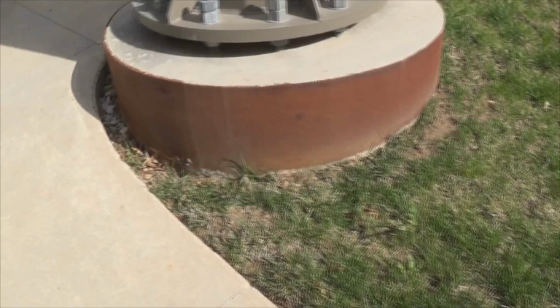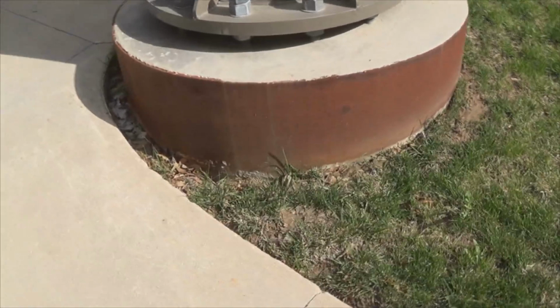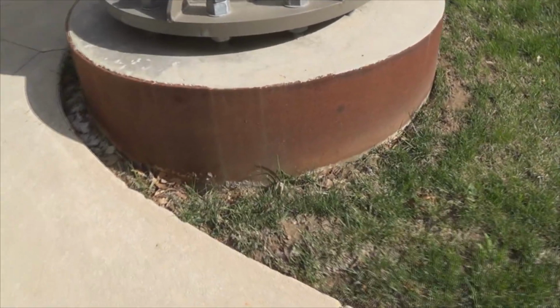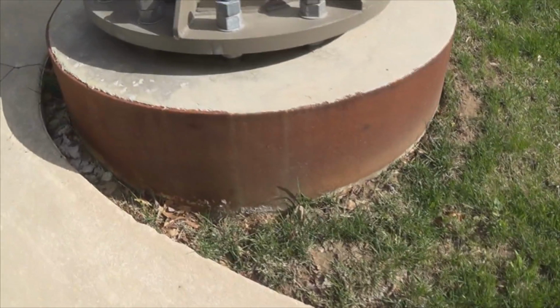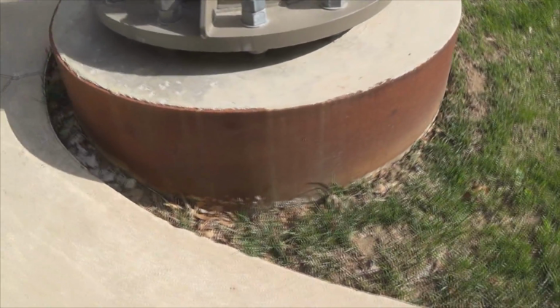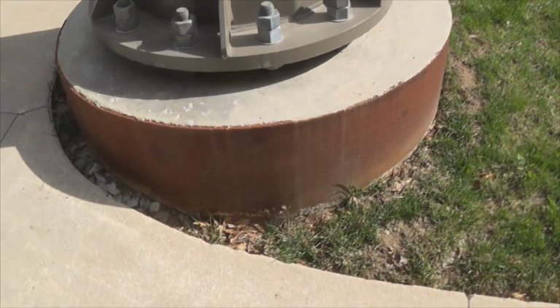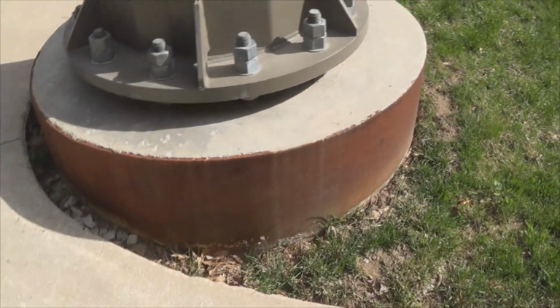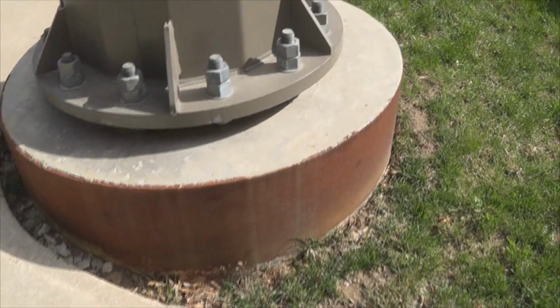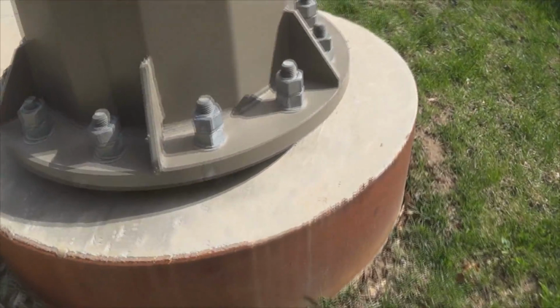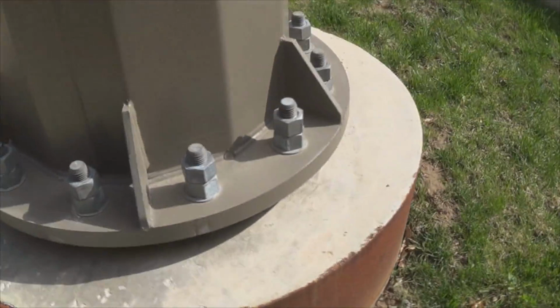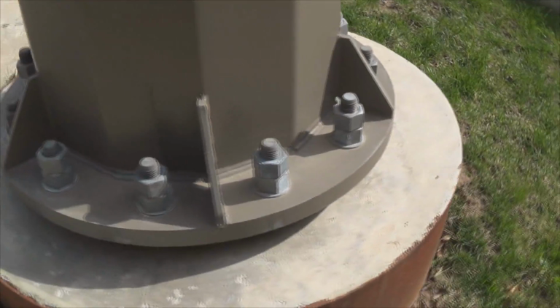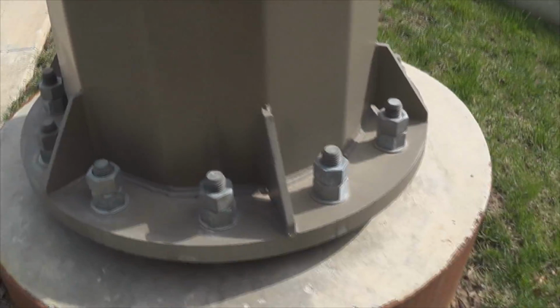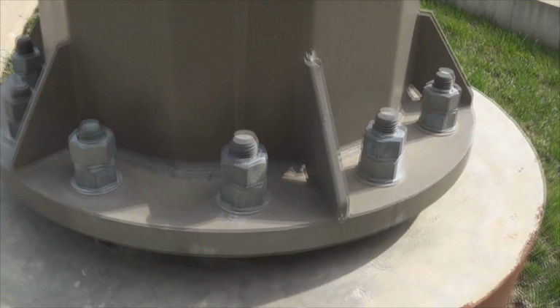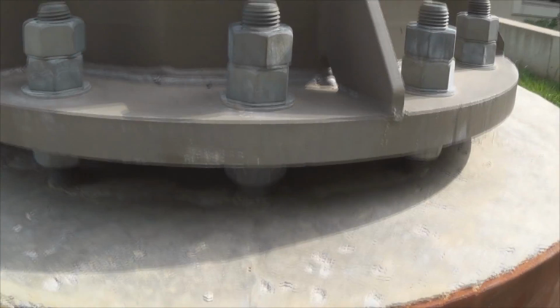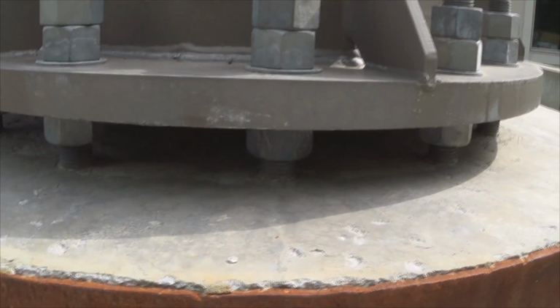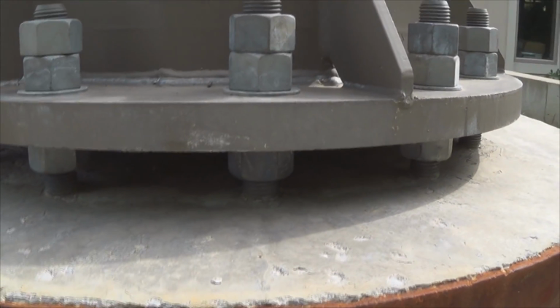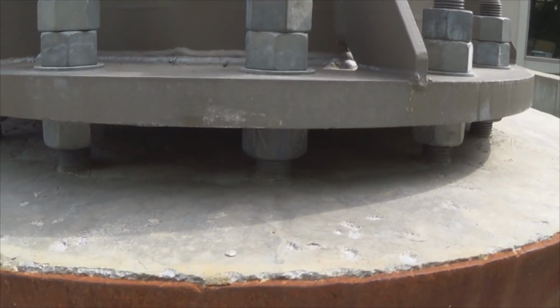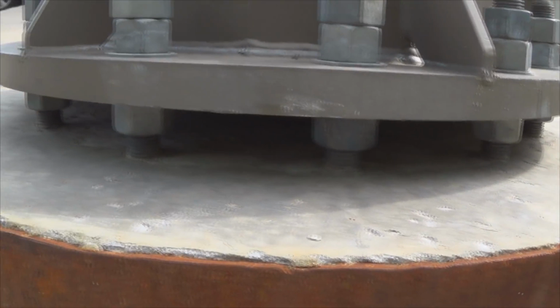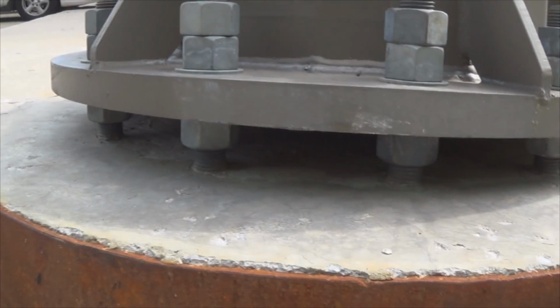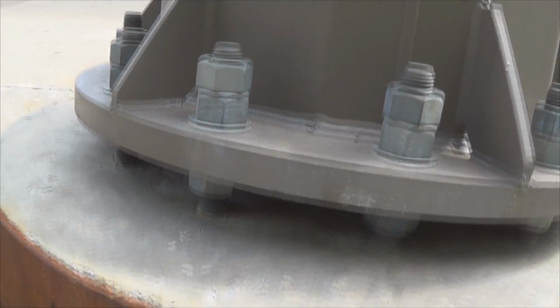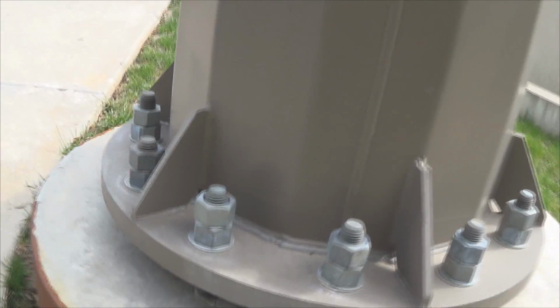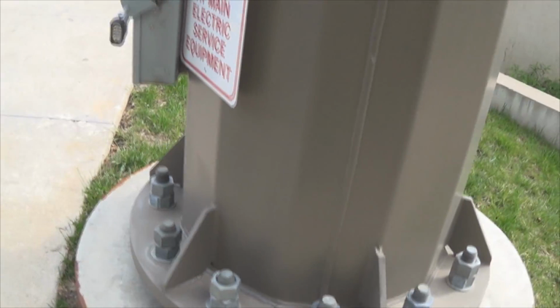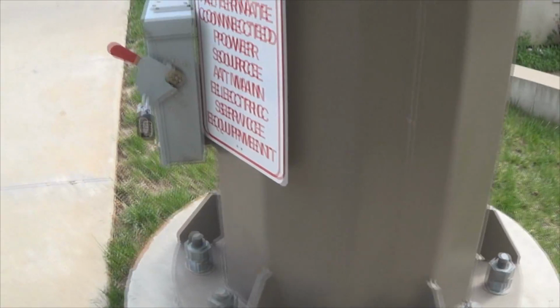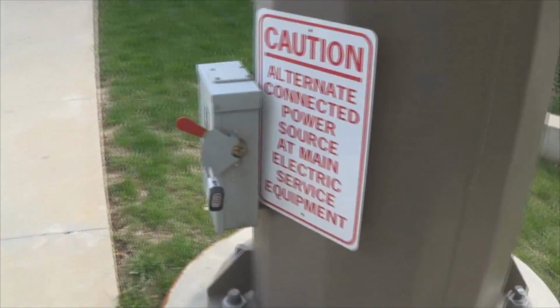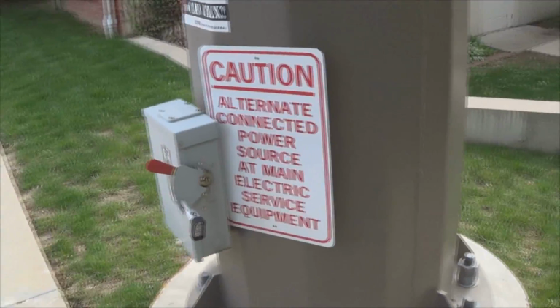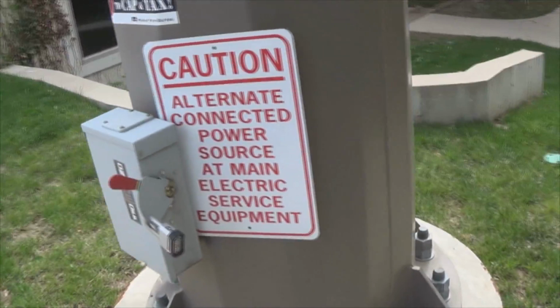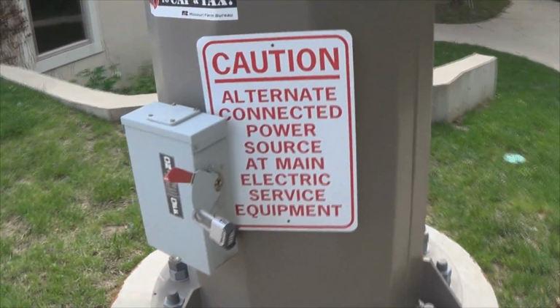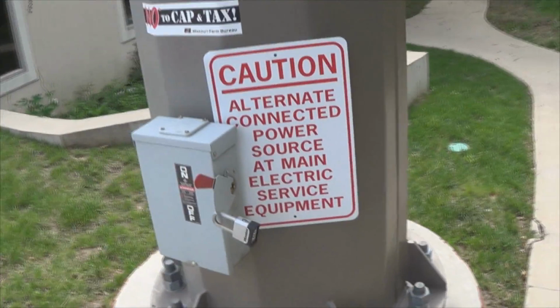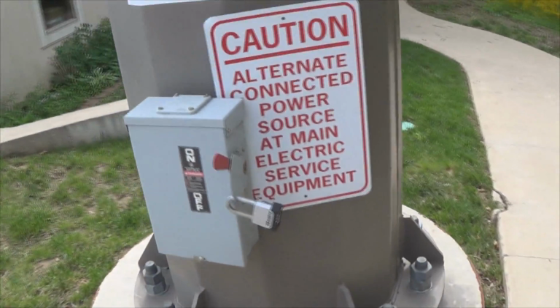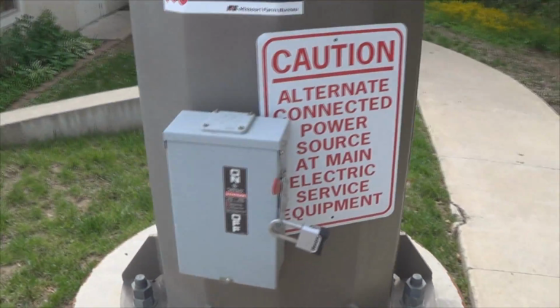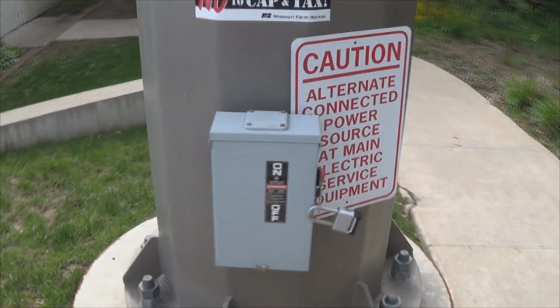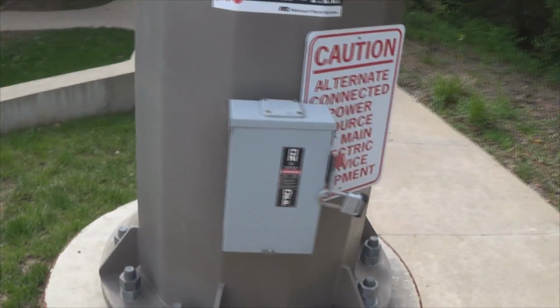I can only imagine how far down that goes. Those big bolts hold it in place. And first they have like the cutoff switch there.